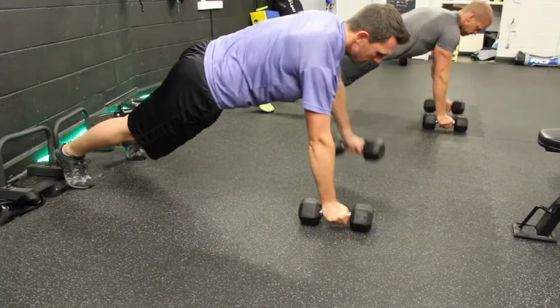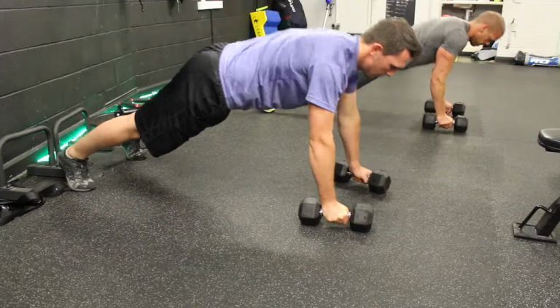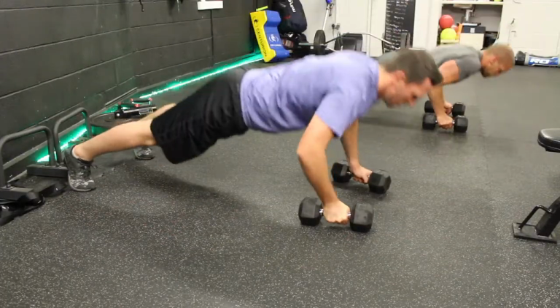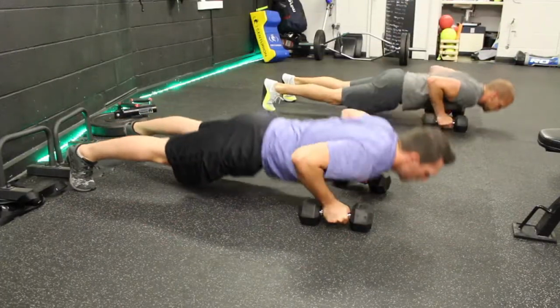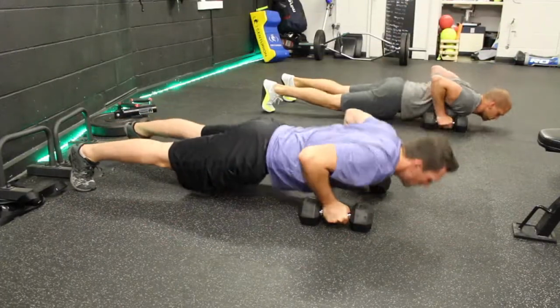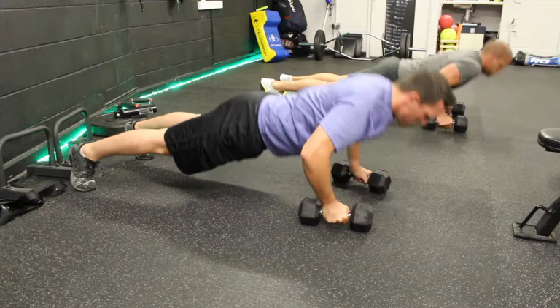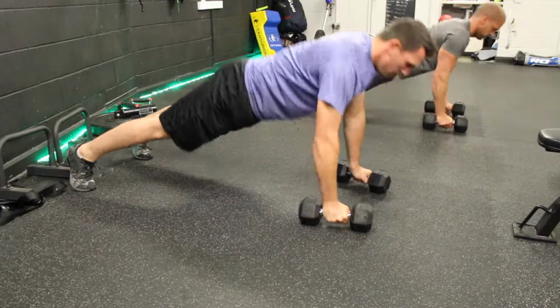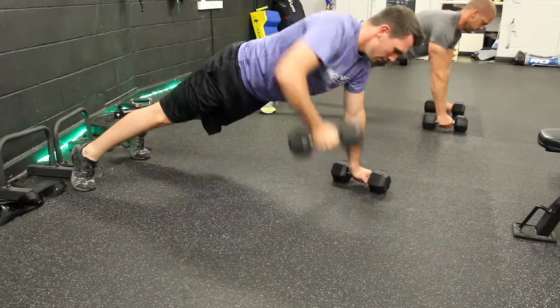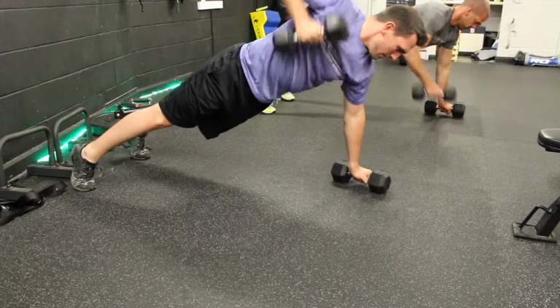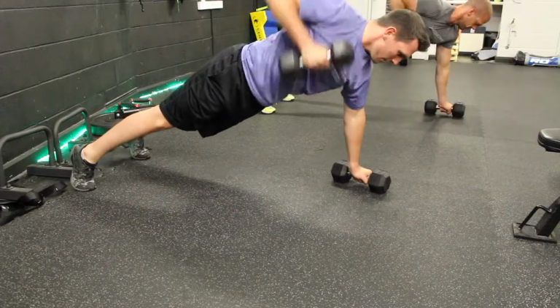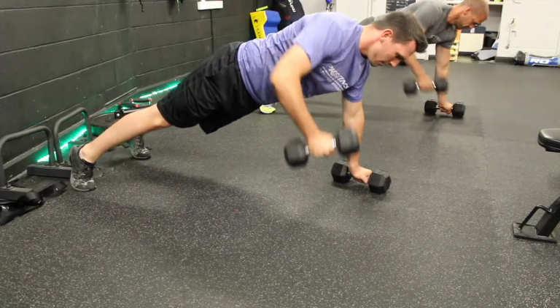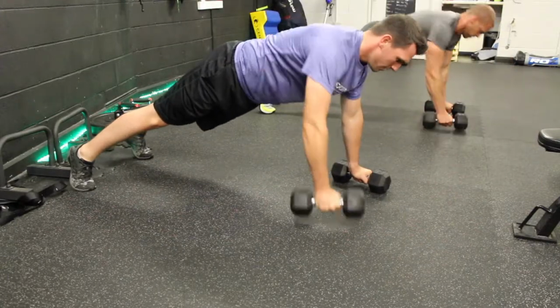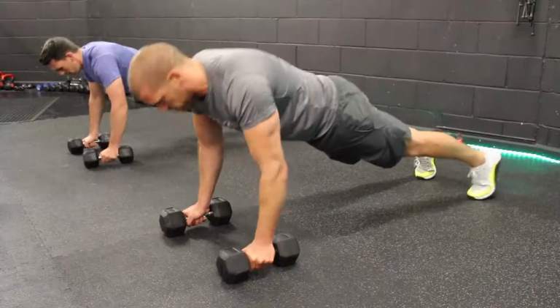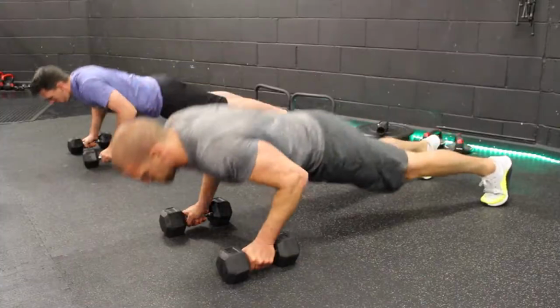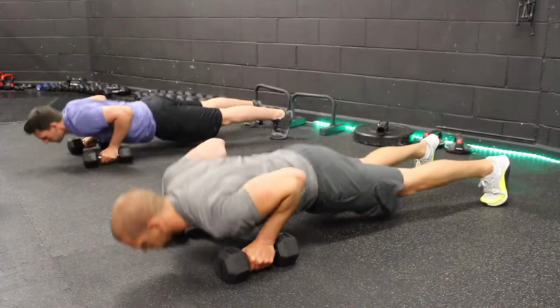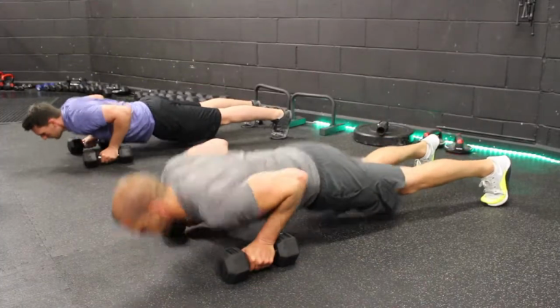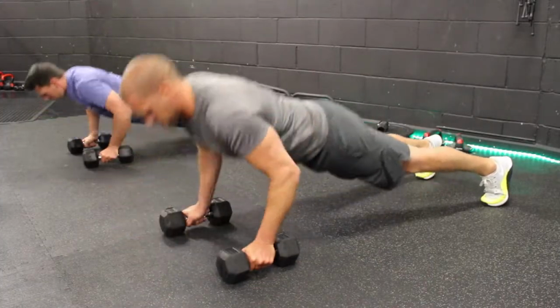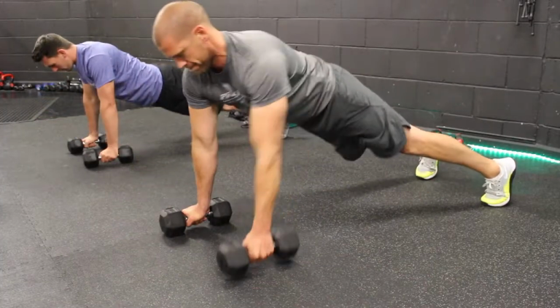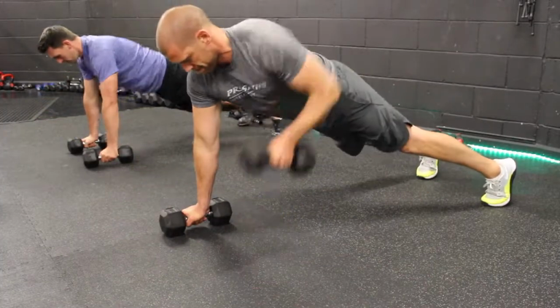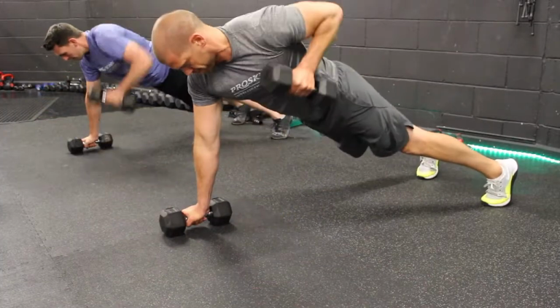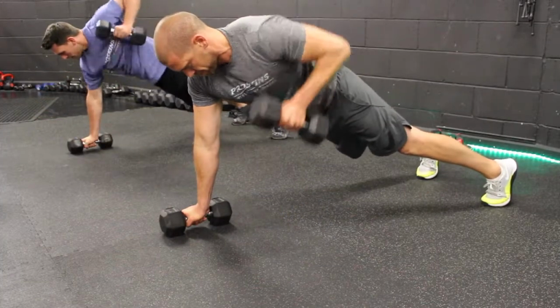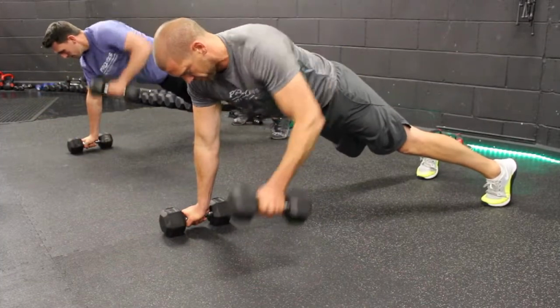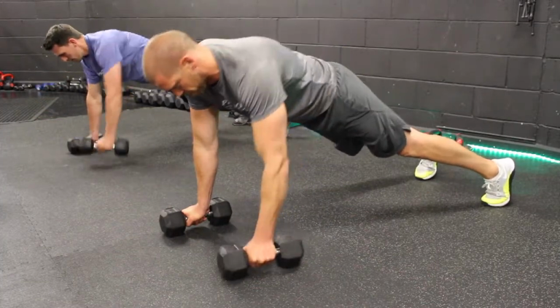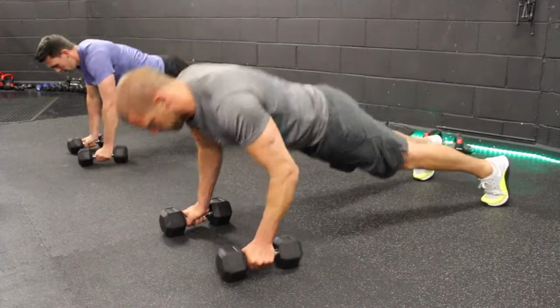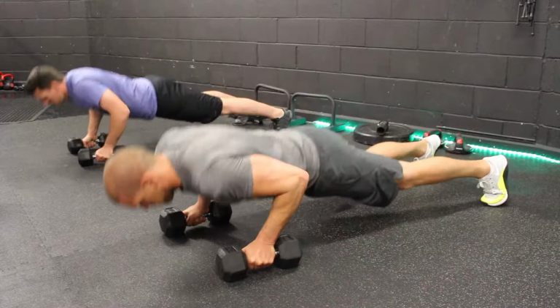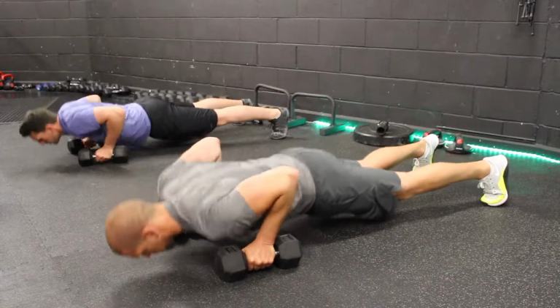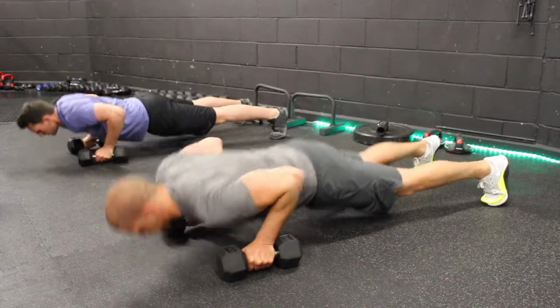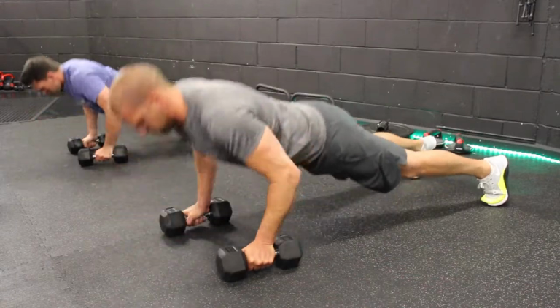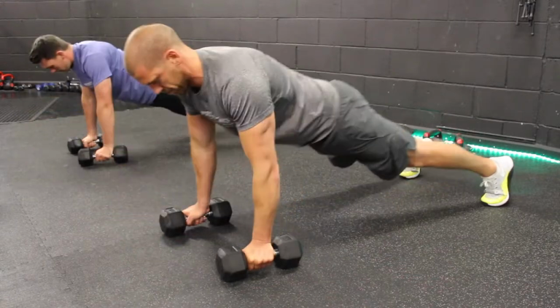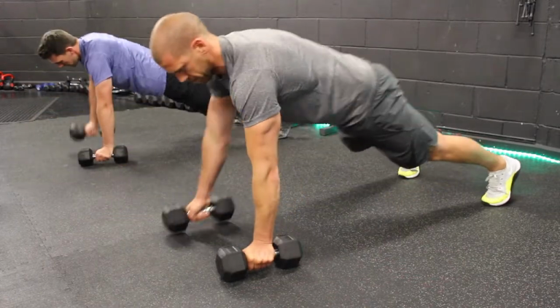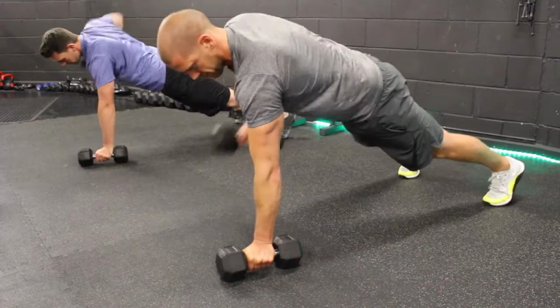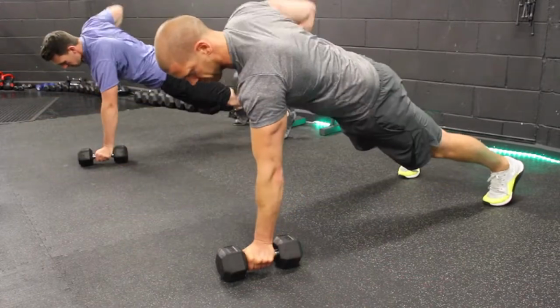Place the dumbbells in the press-up position, perform one press-up, alternate with your left hand and then alternate with your right hand, again performing ten reps of each movement.